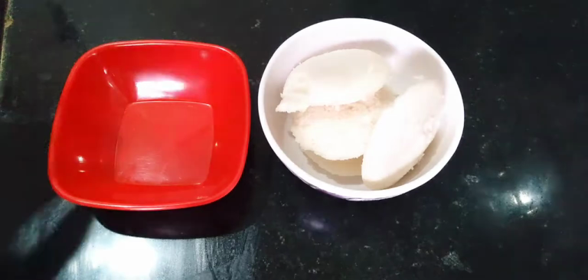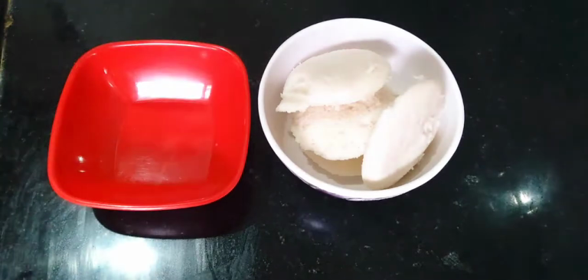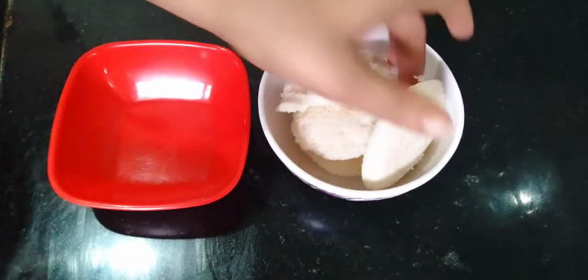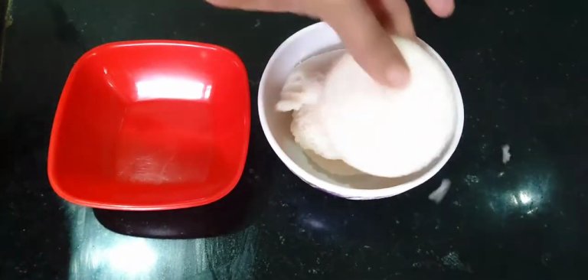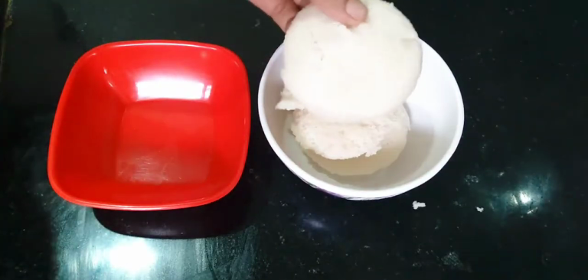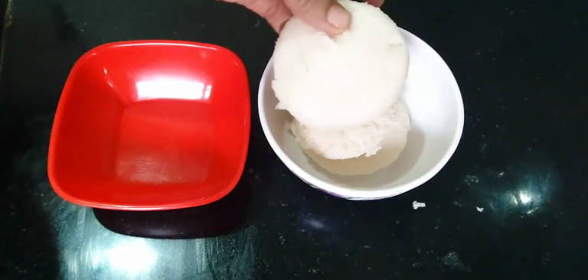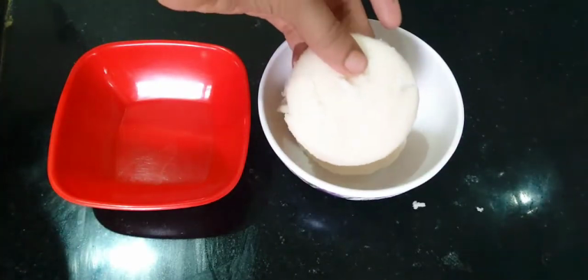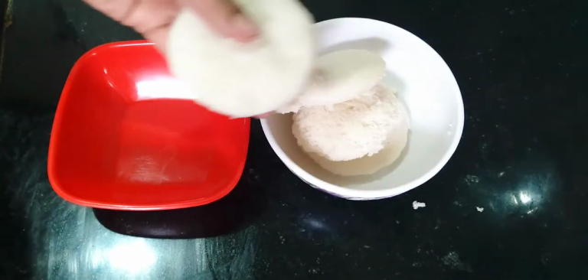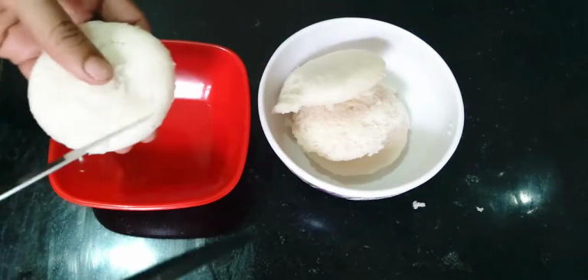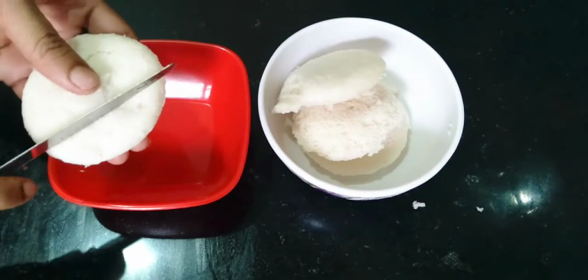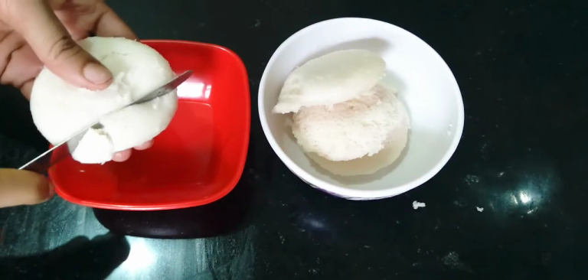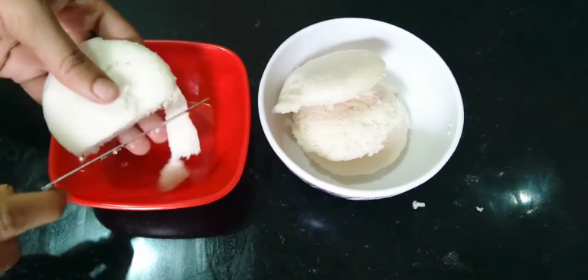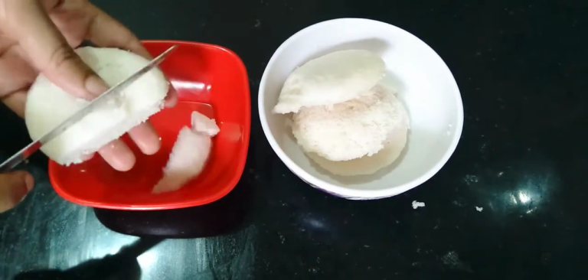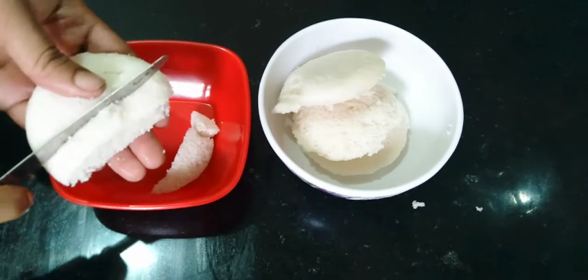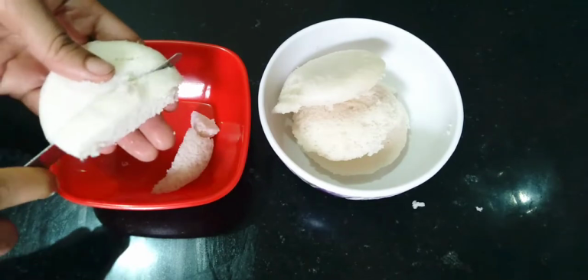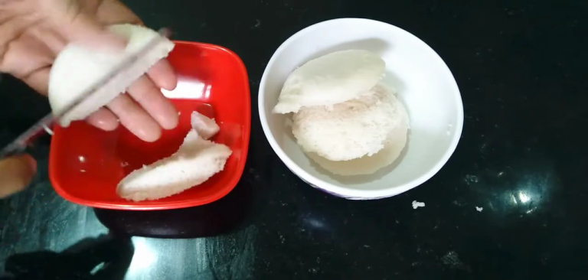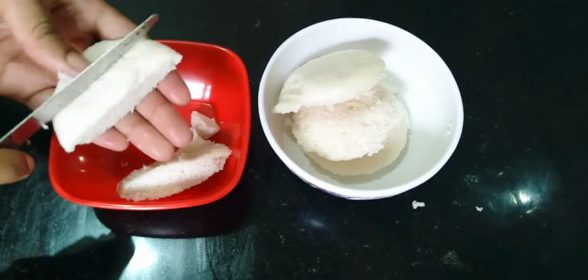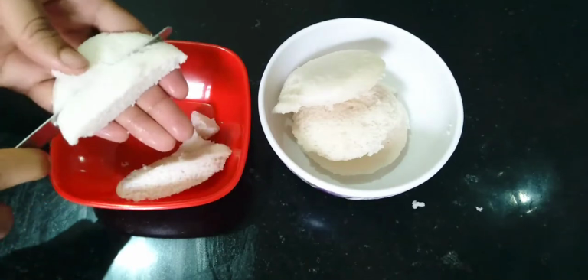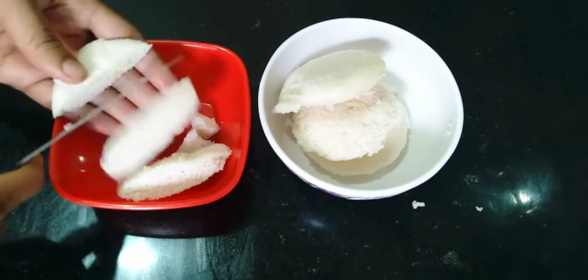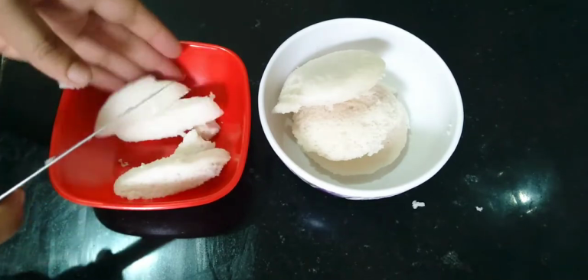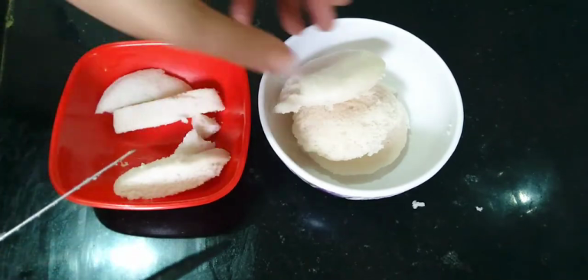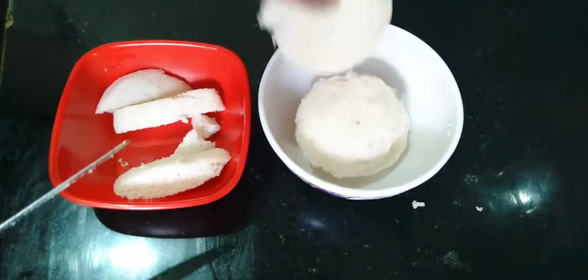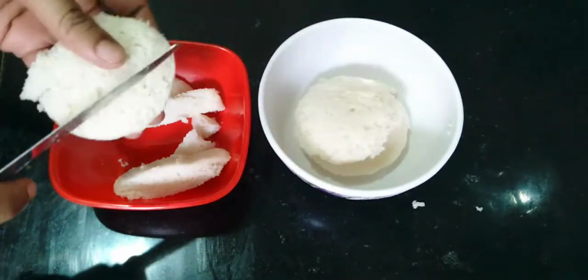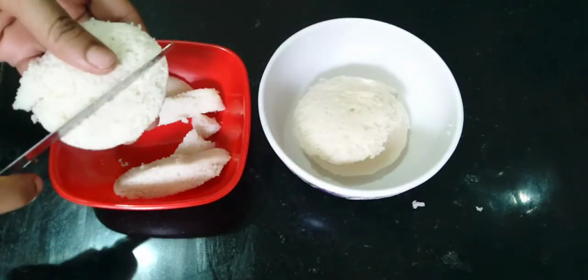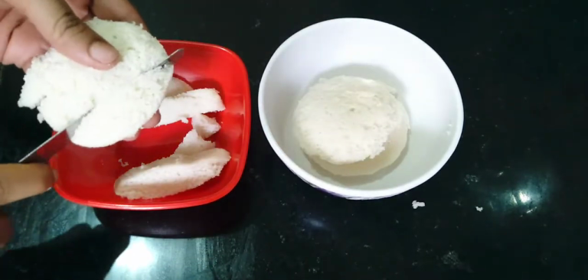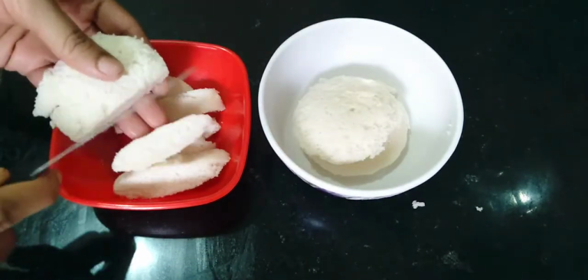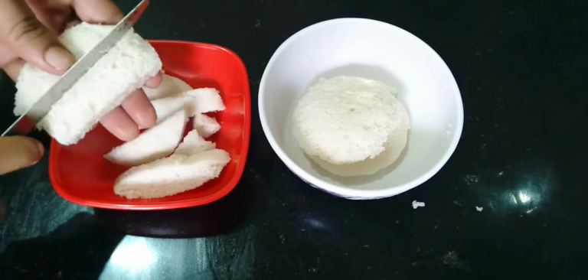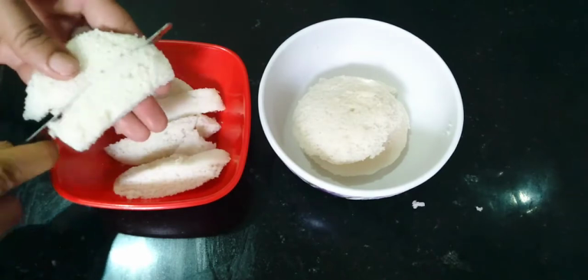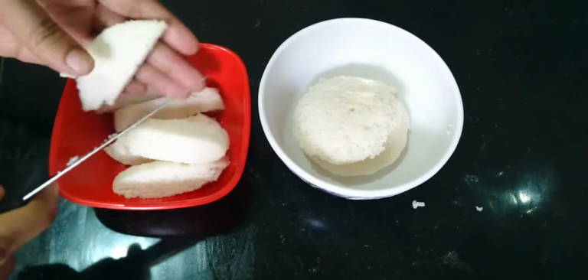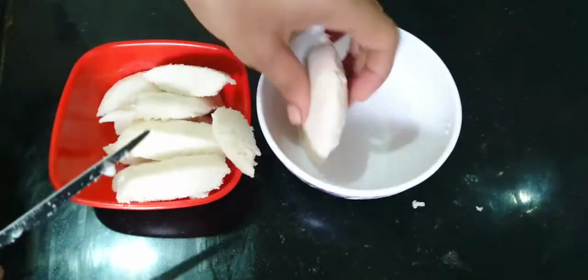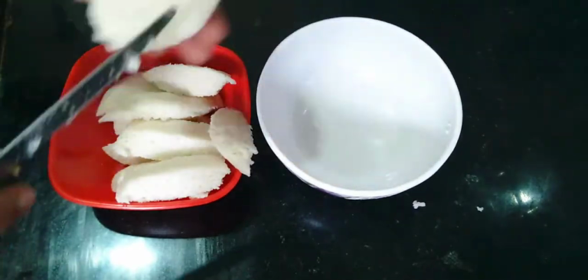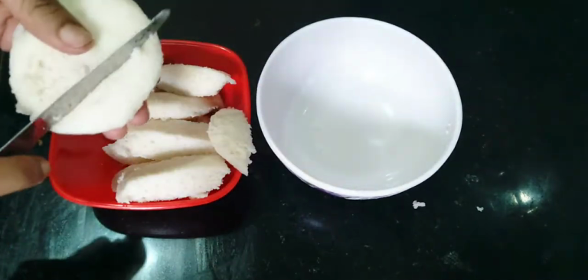The fries are very spicy and very easy to cook. Cut the fries to the side.